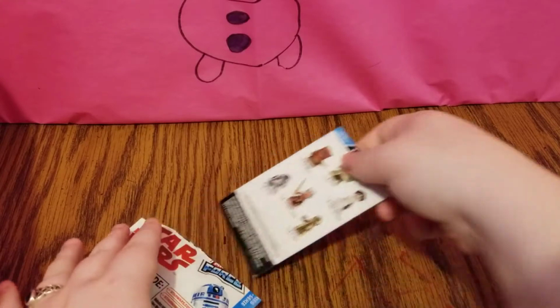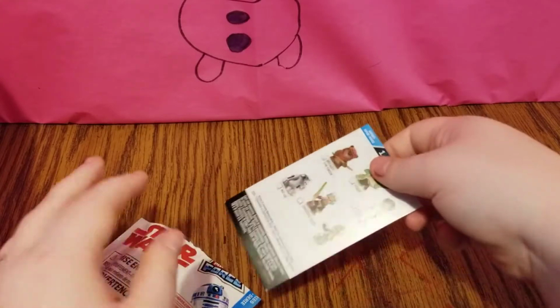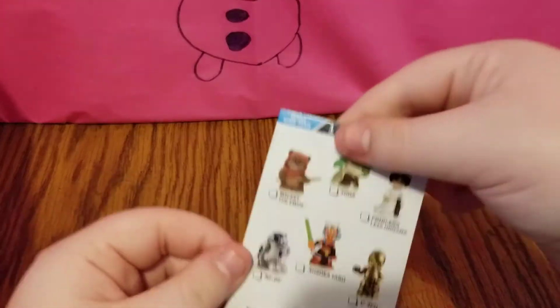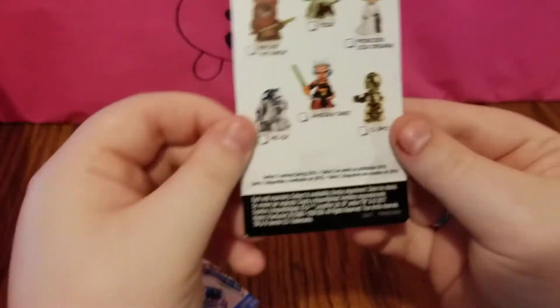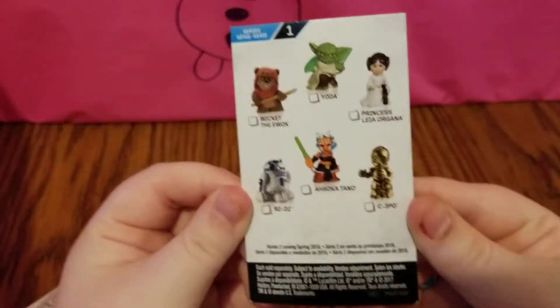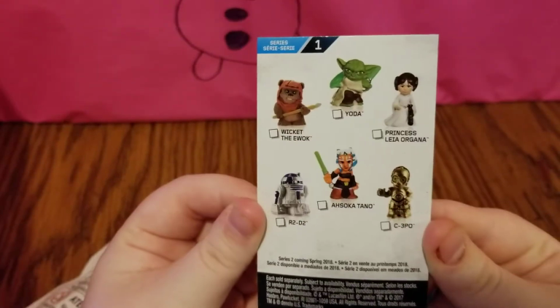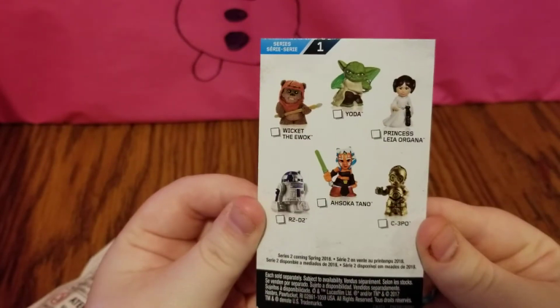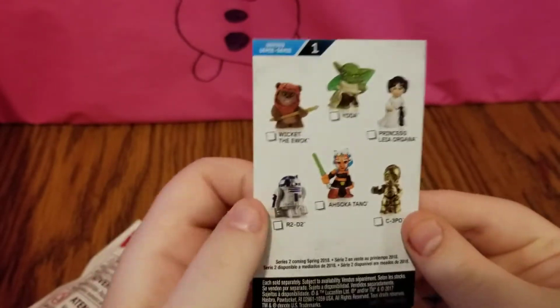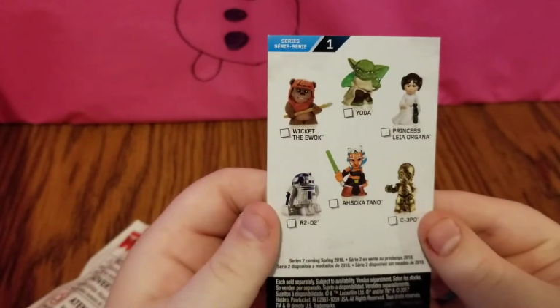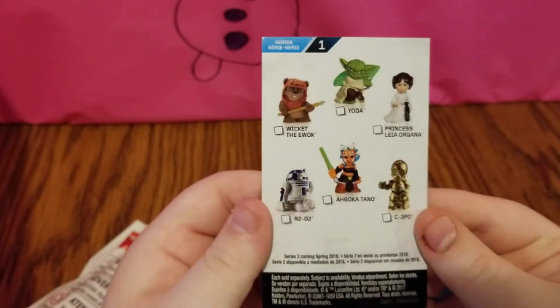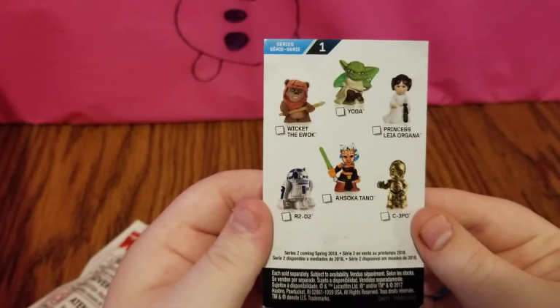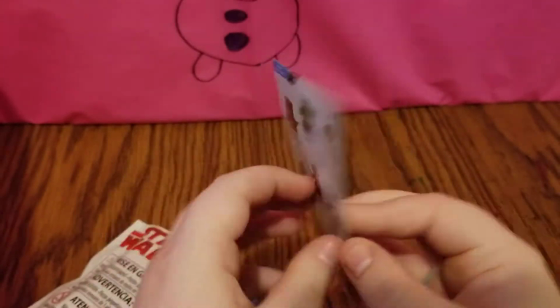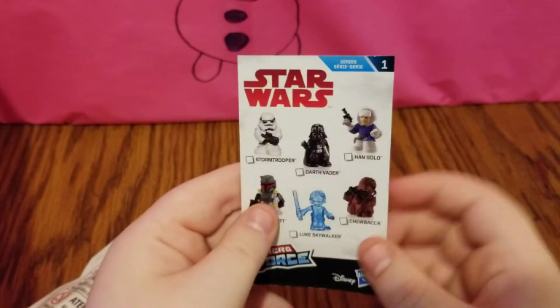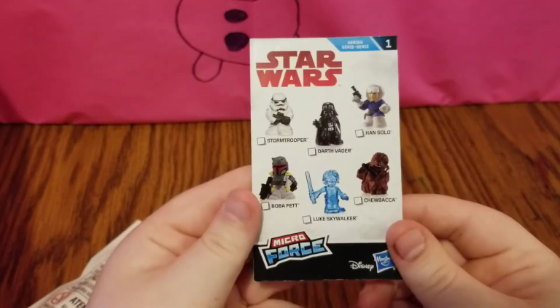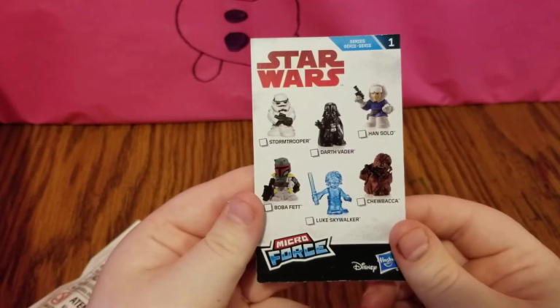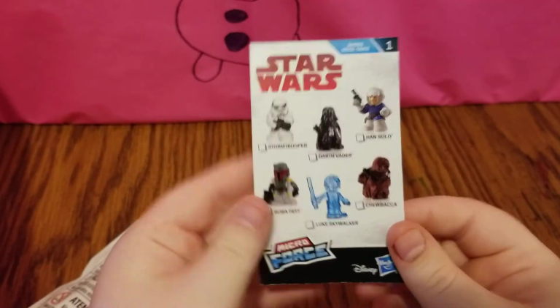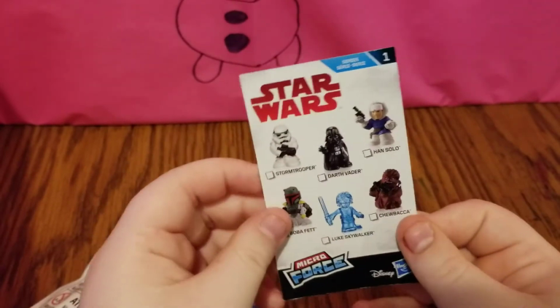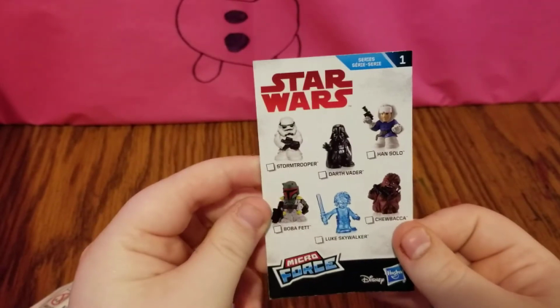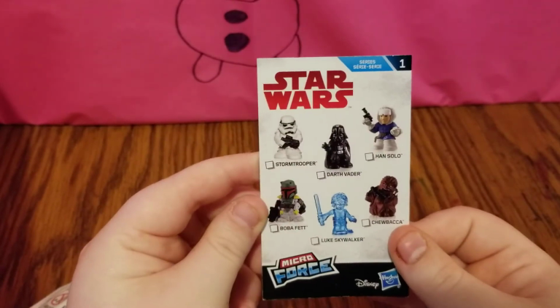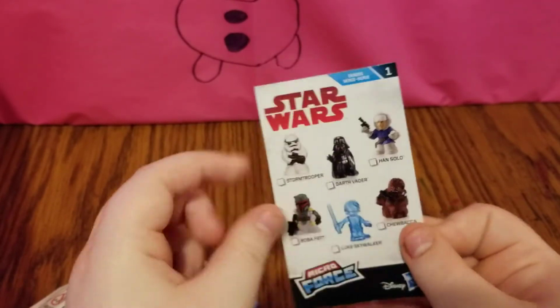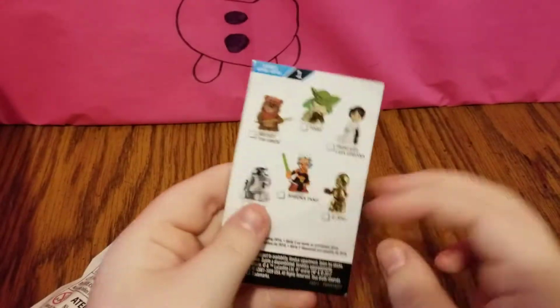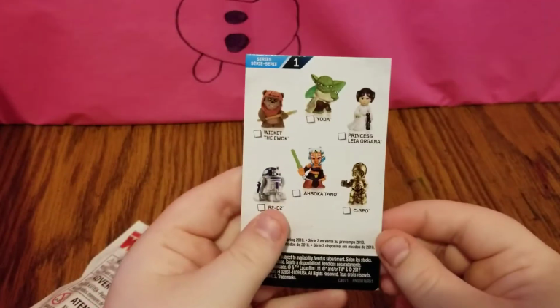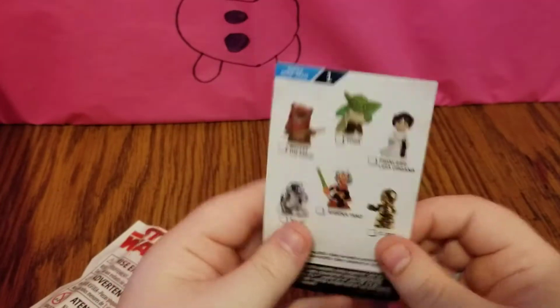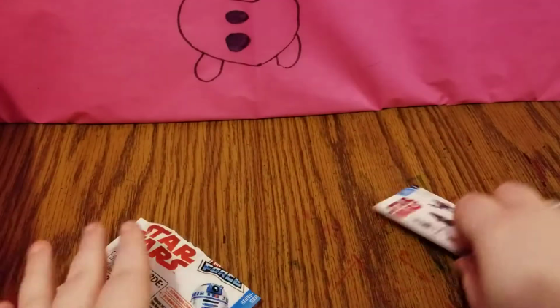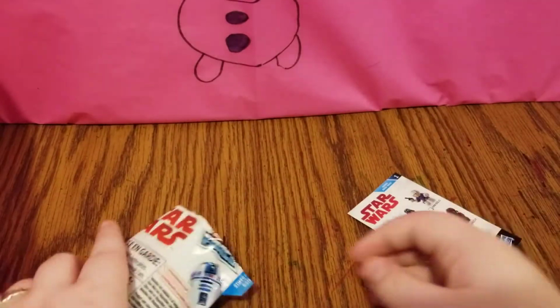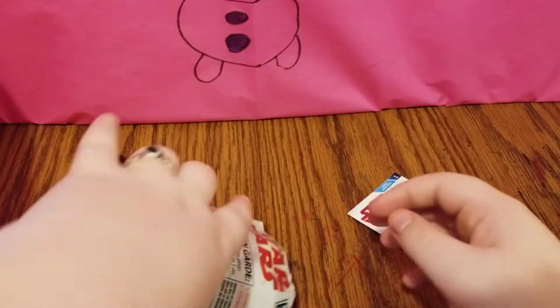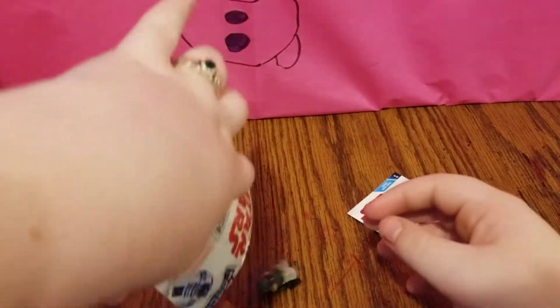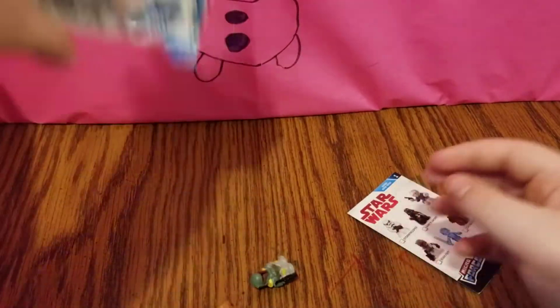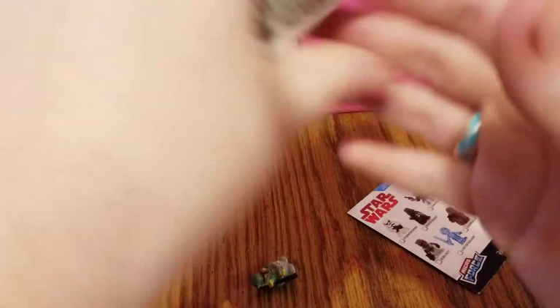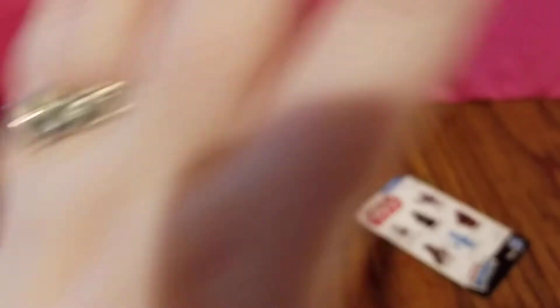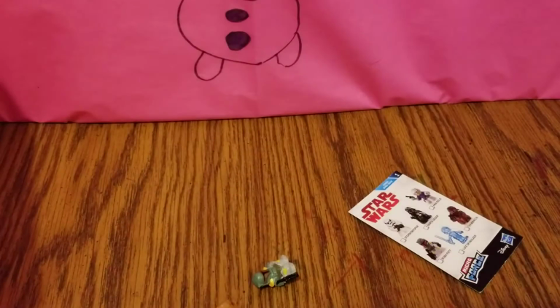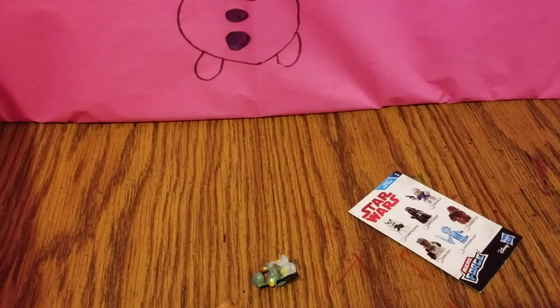And before we see who we have, here is the collector's guide — here's the front, and this is actually the front and the back of it.